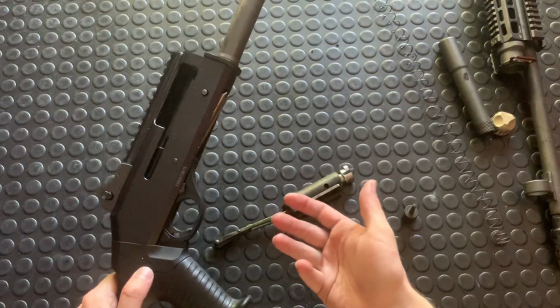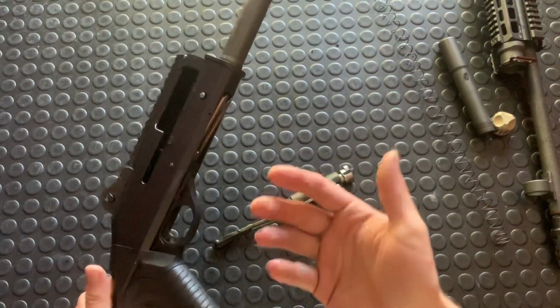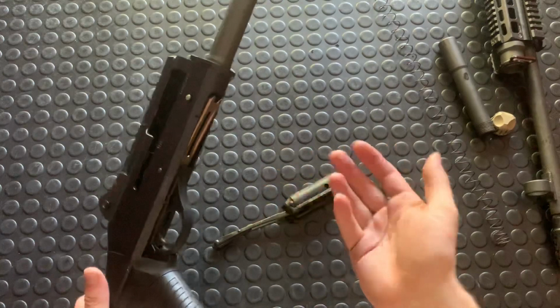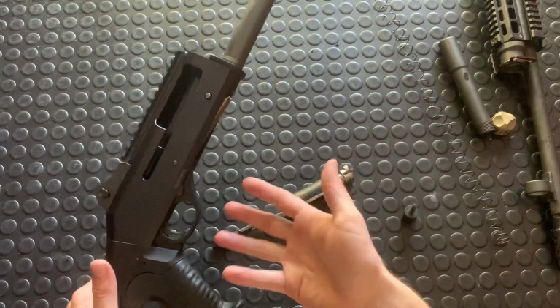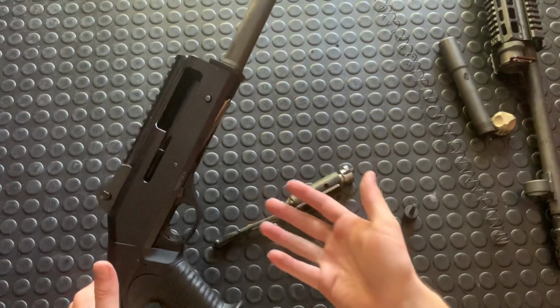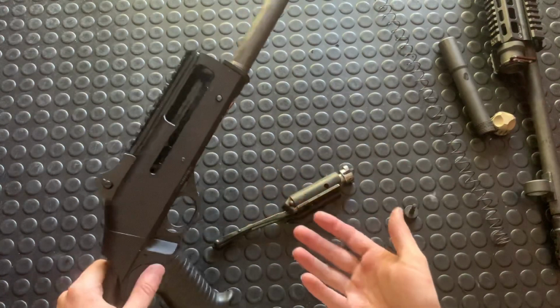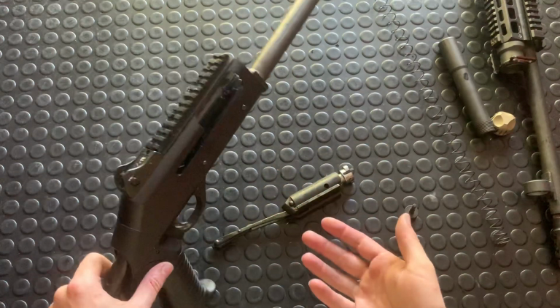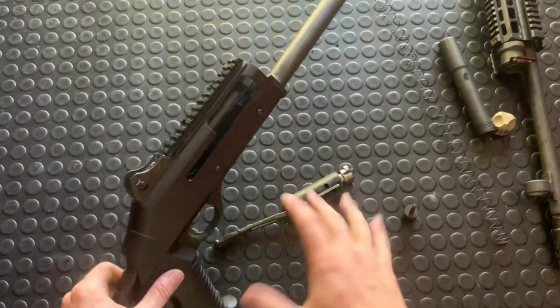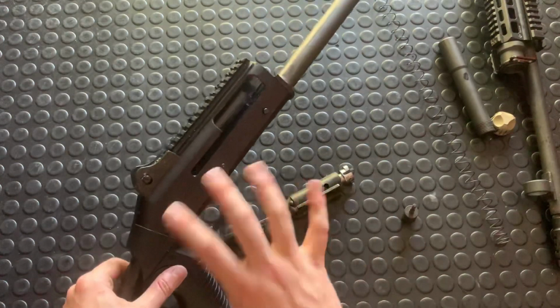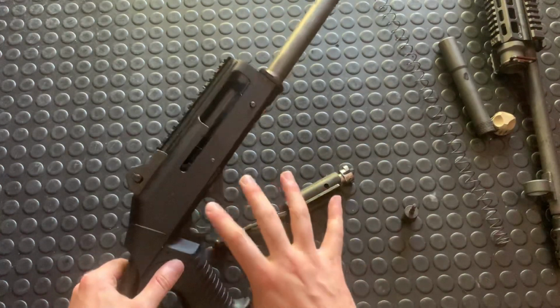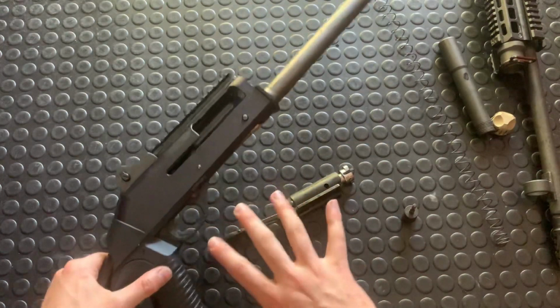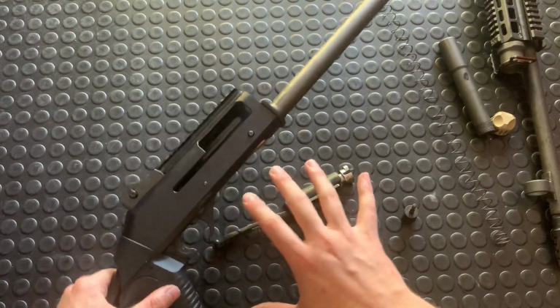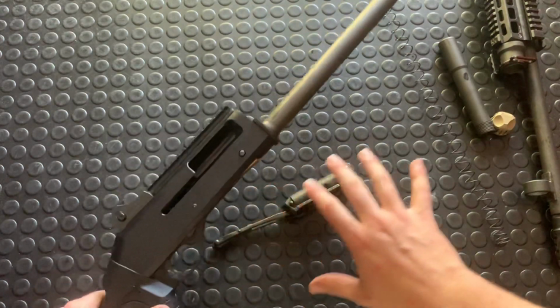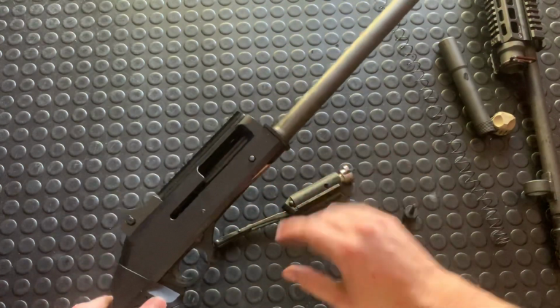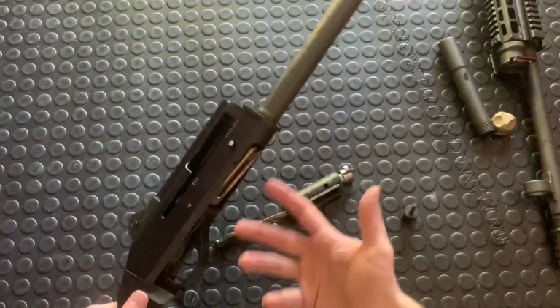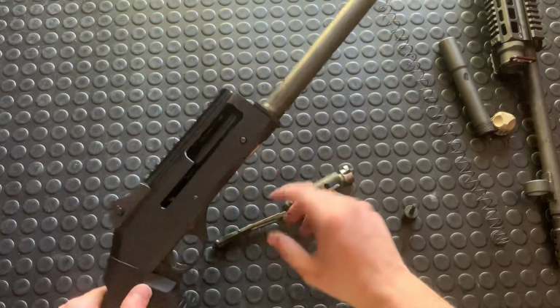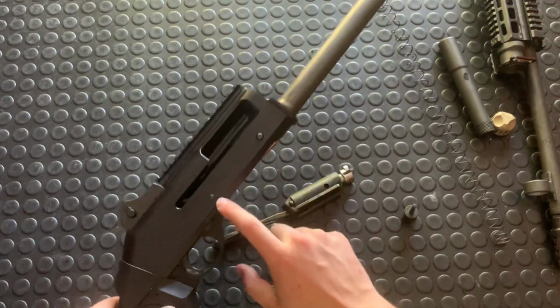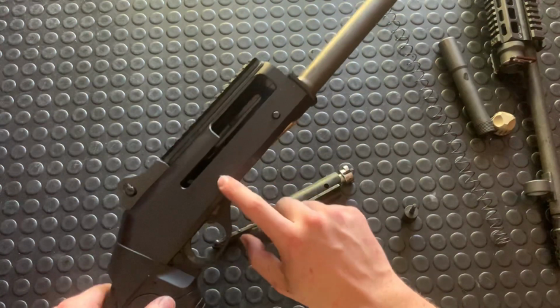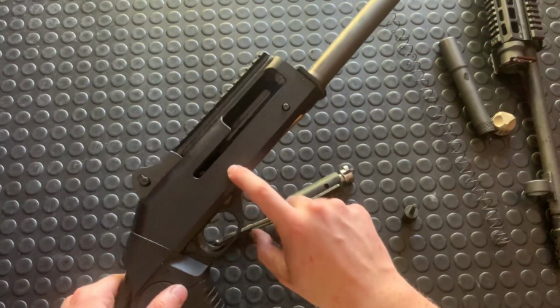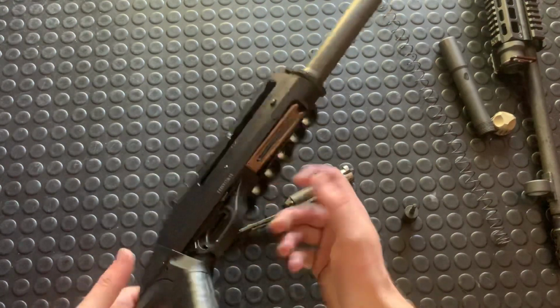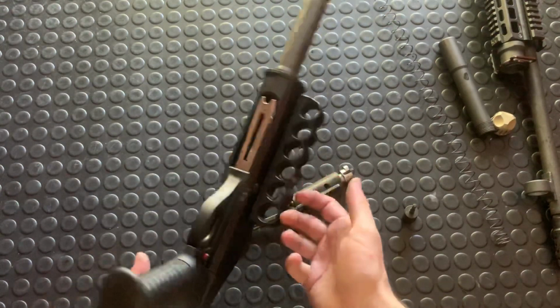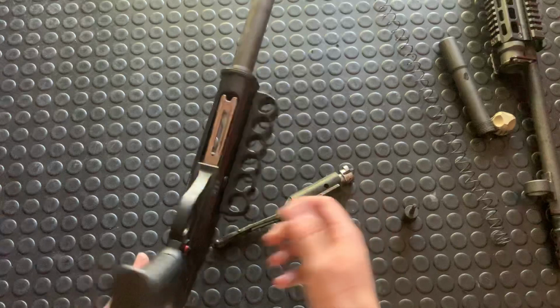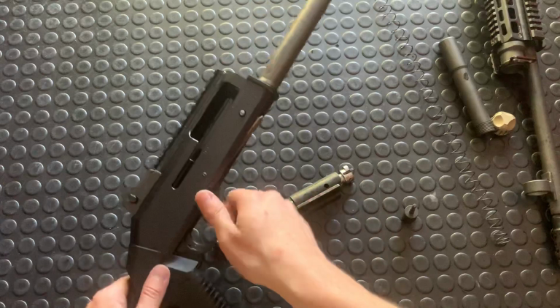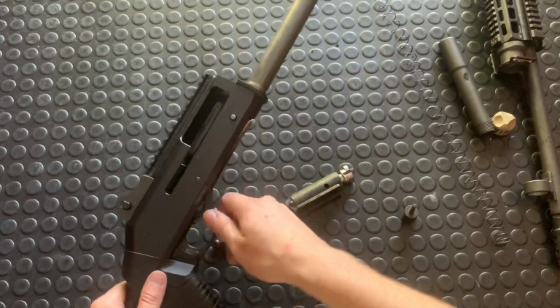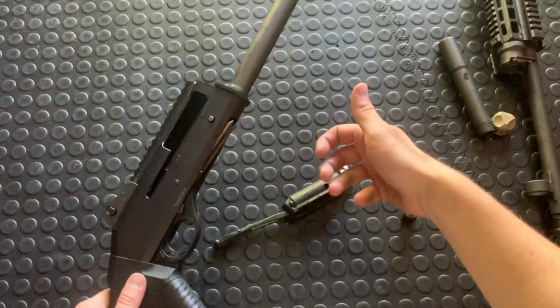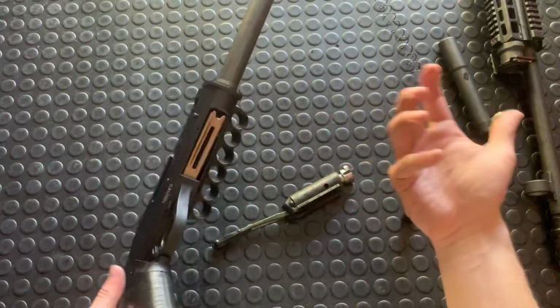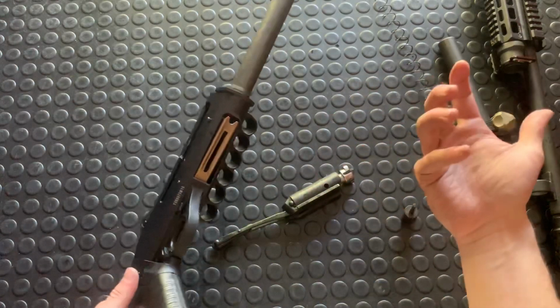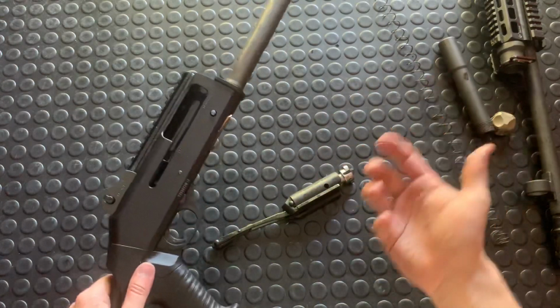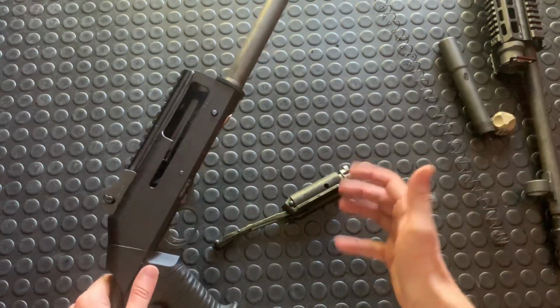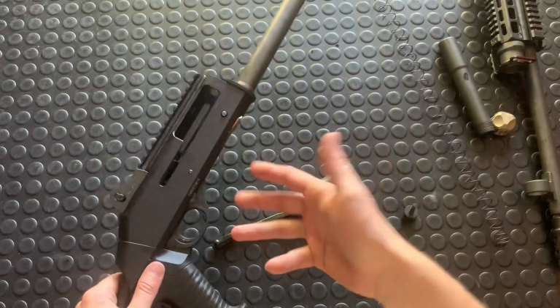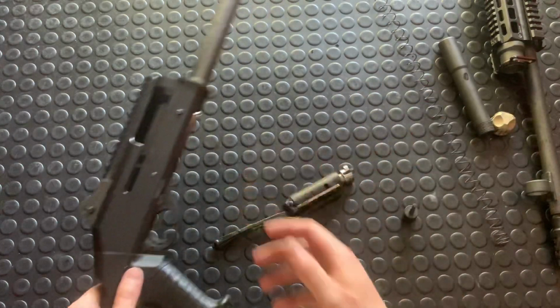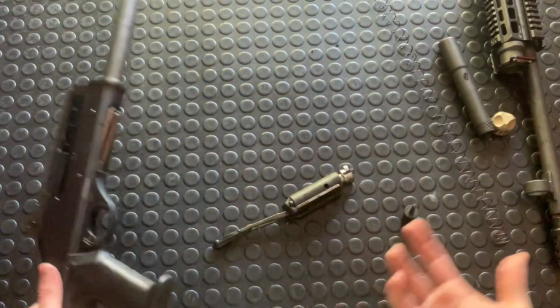You can also take off your lower — you just push this pin out here — but really that just takes your trigger group out and it's kind of a hassle to get back in, so I'm just gonna leave it as is. You just pop this pin out, this hinges out, and you put it back in when you're done.